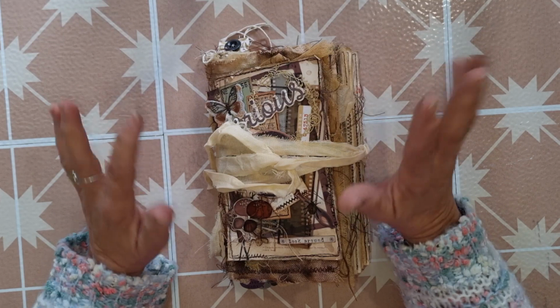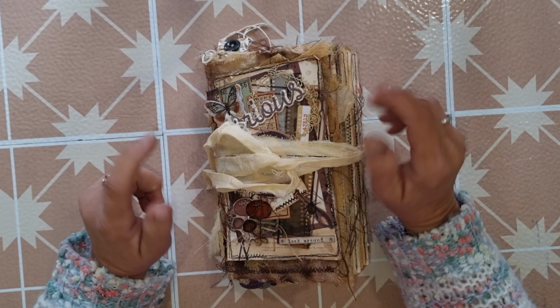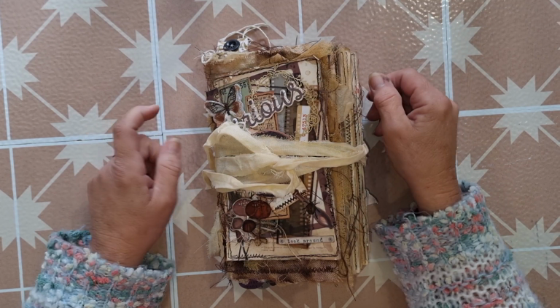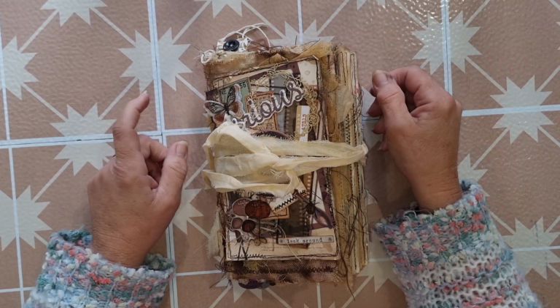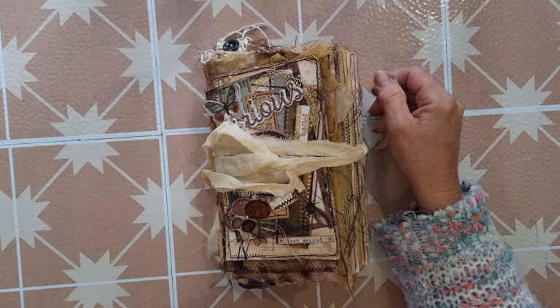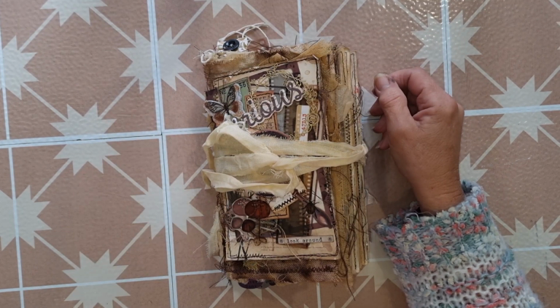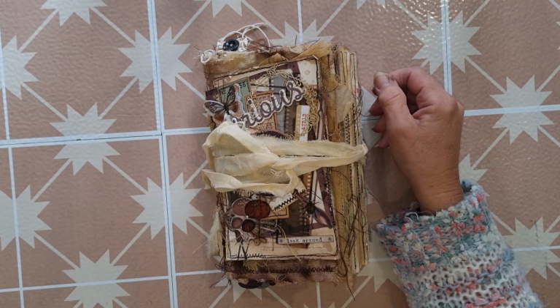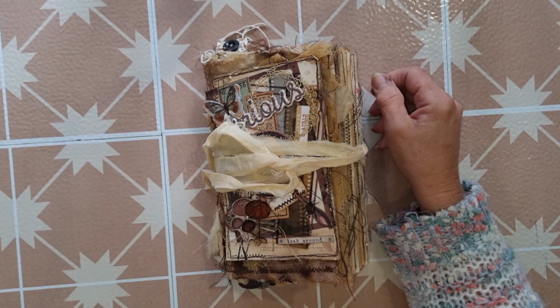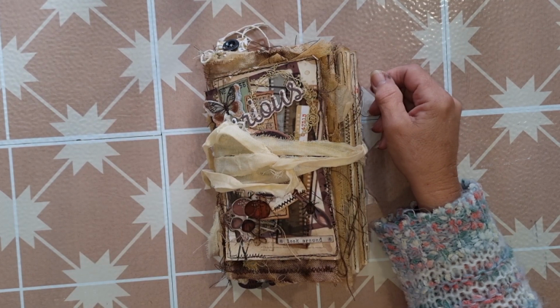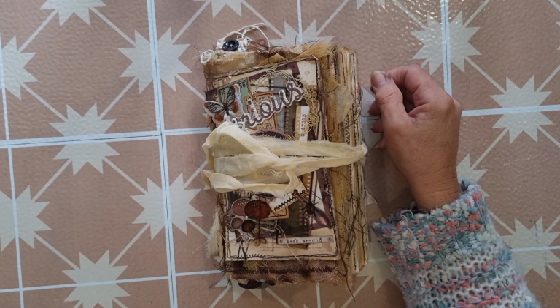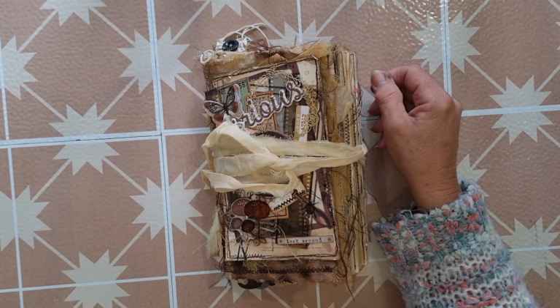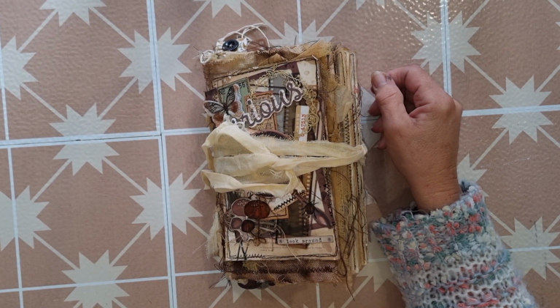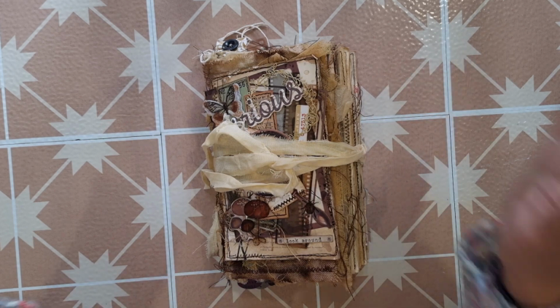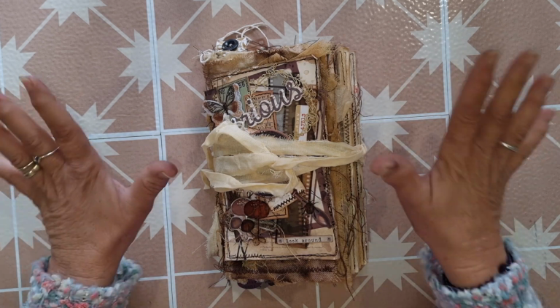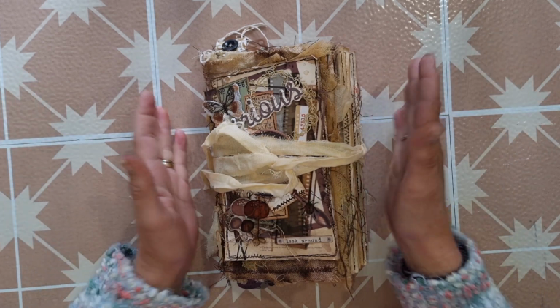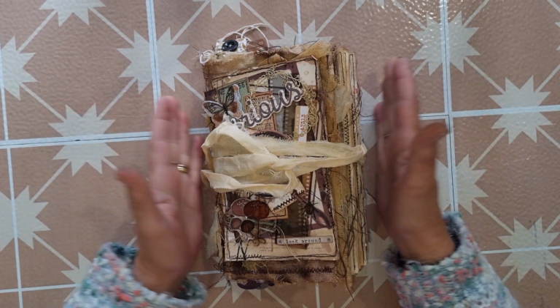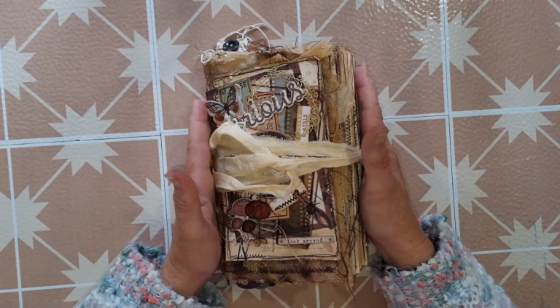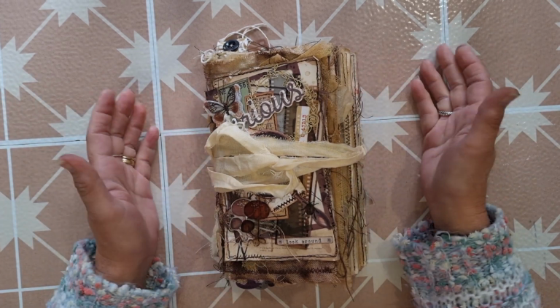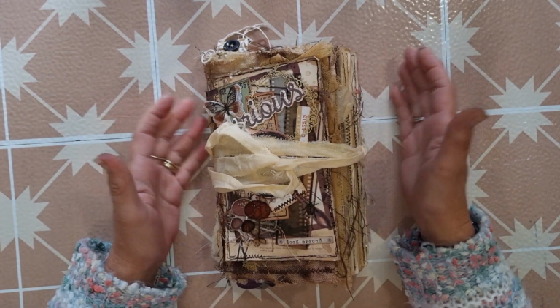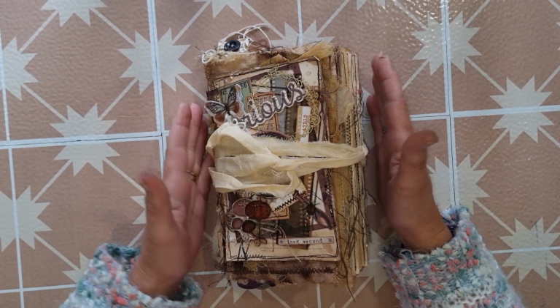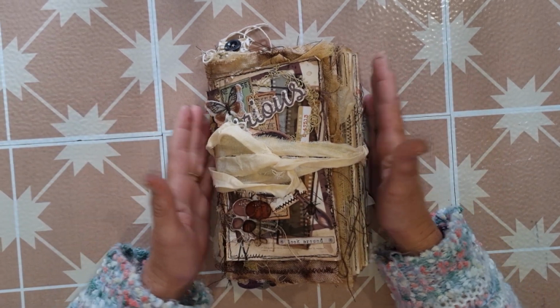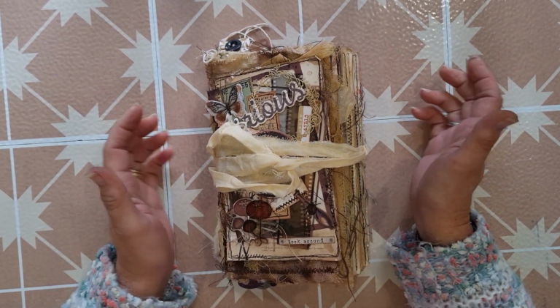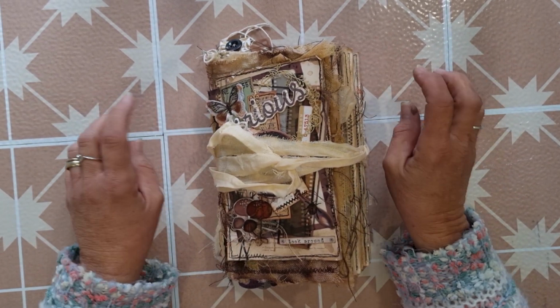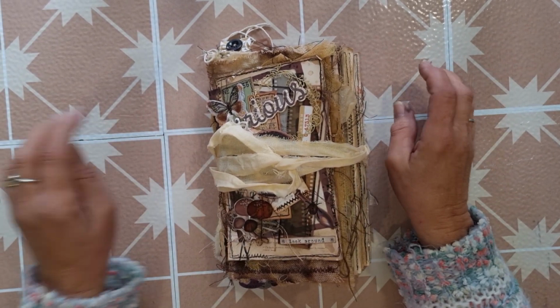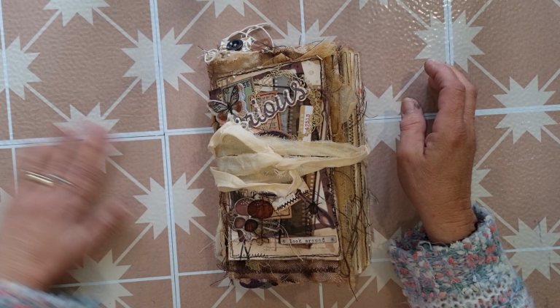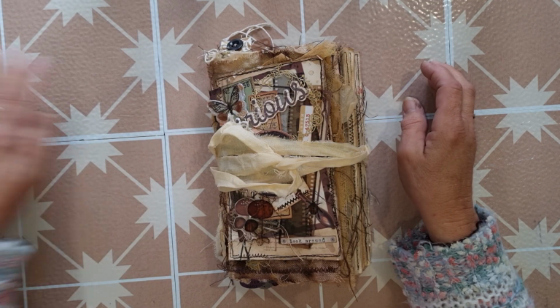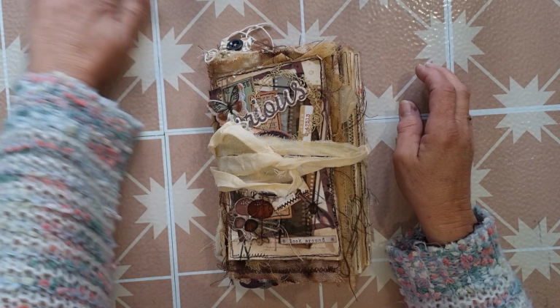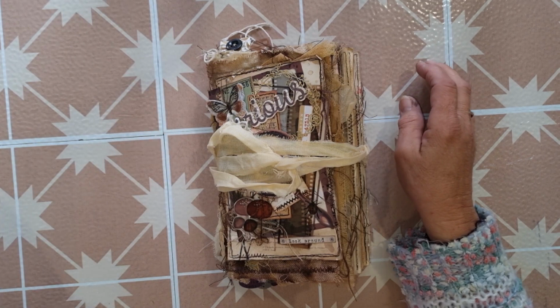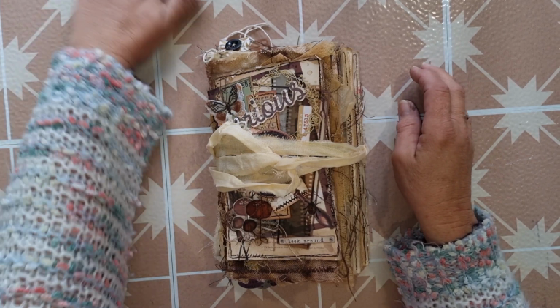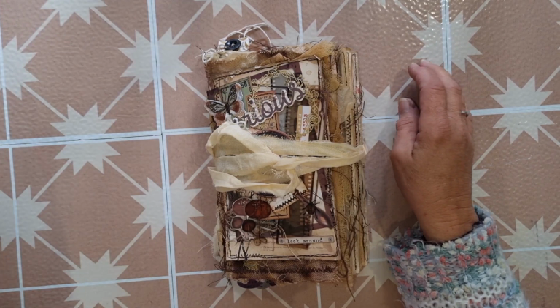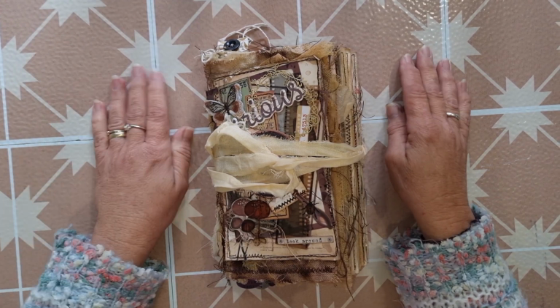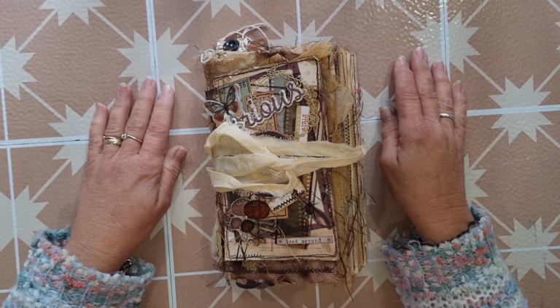Hi everybody, welcome back. My name is Lynn and I am Pretty Papercraft 67, and today's video is a flip through of my creative design team project for Sue at Paper Inspirations.